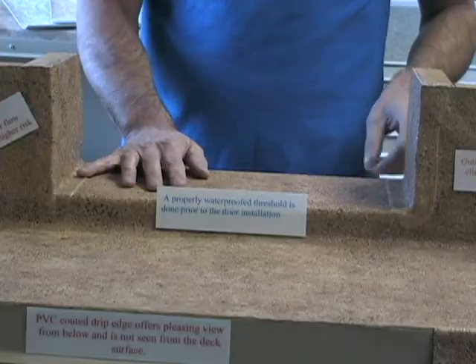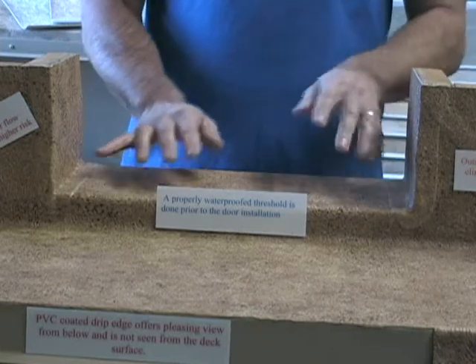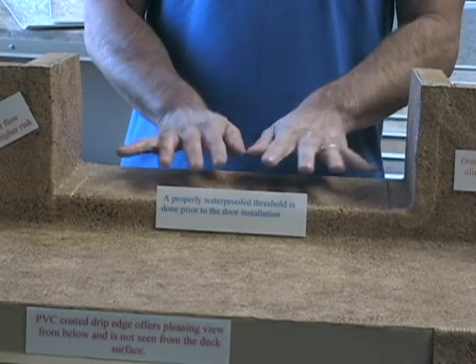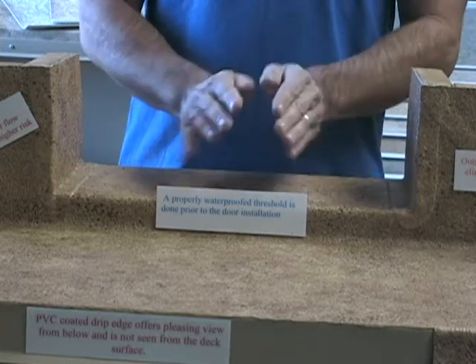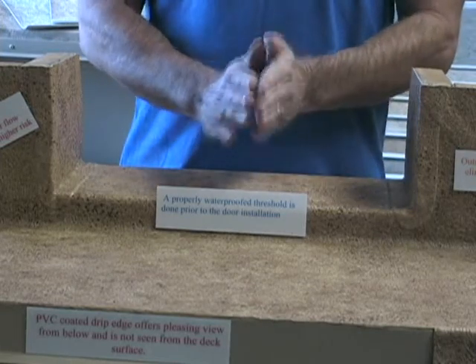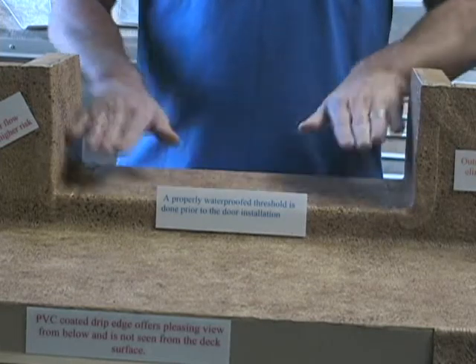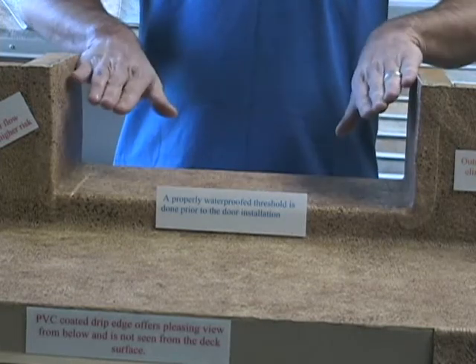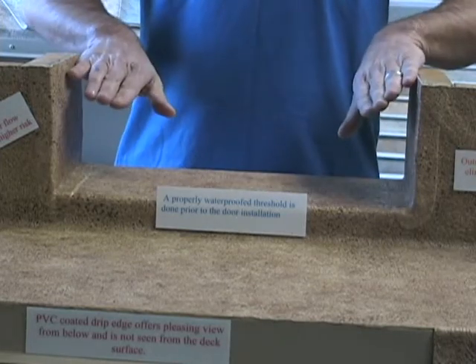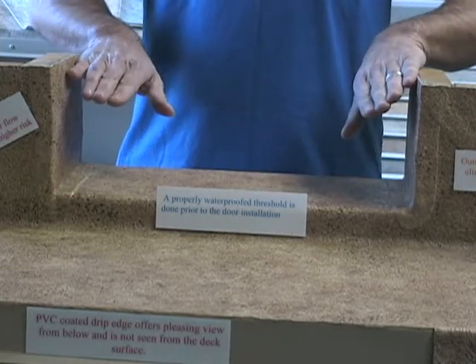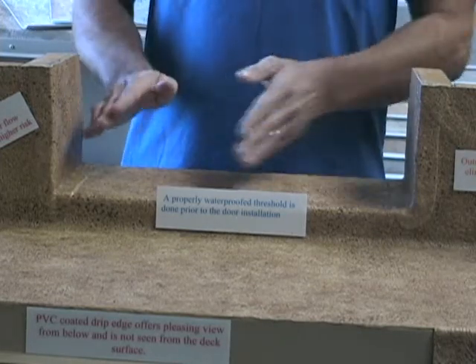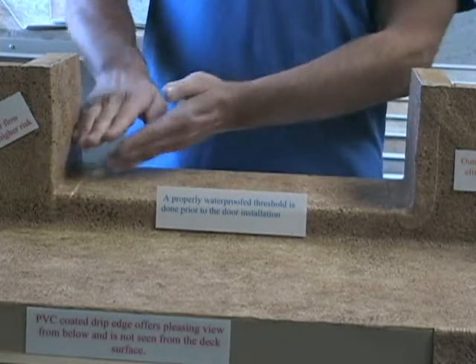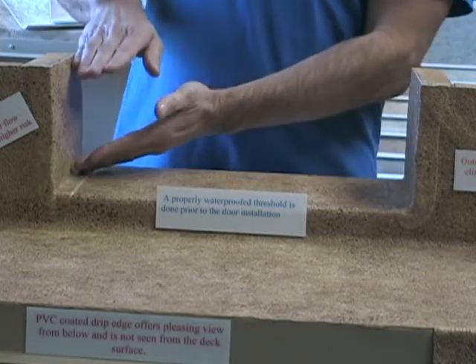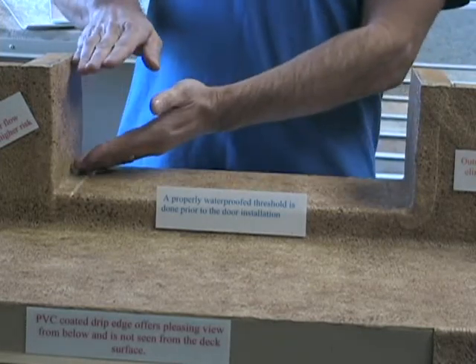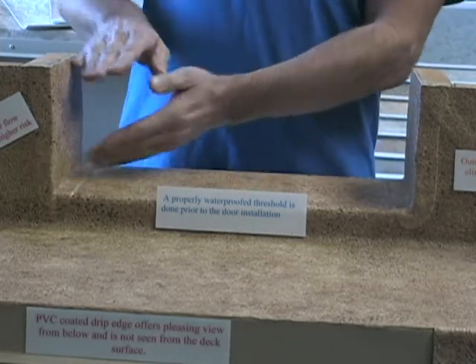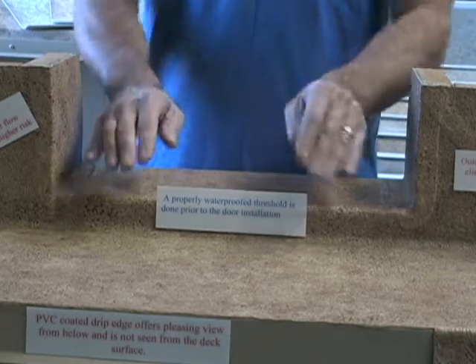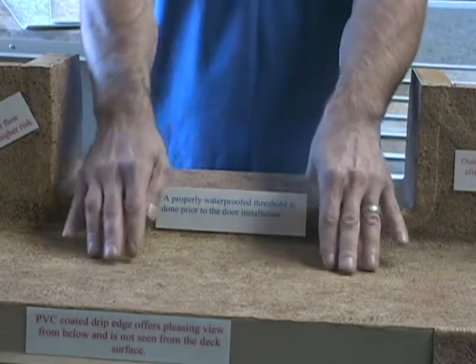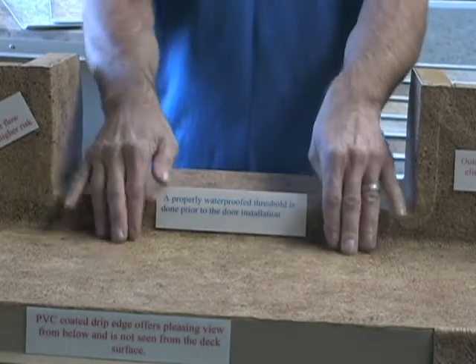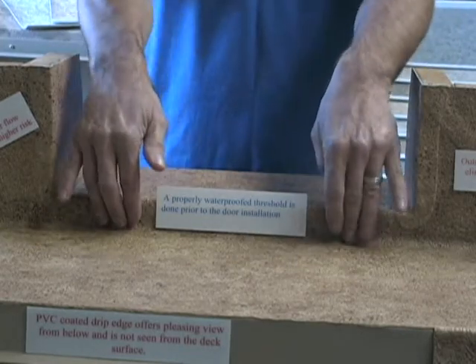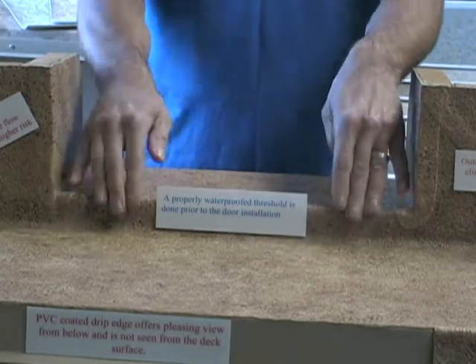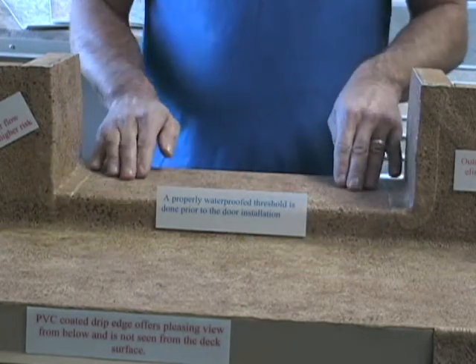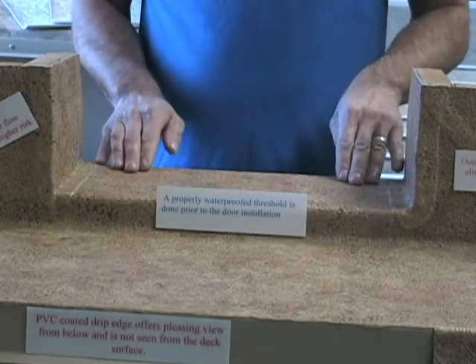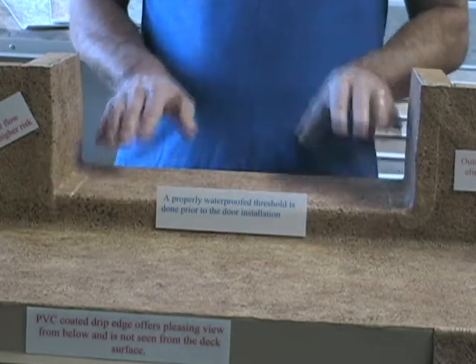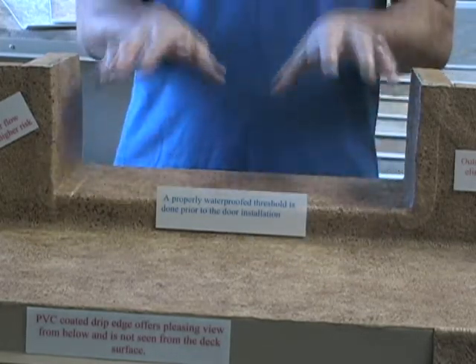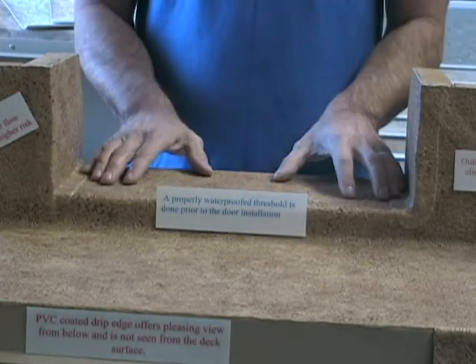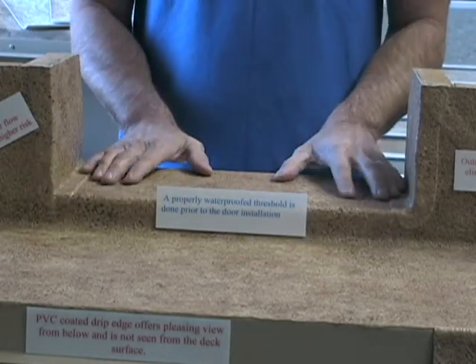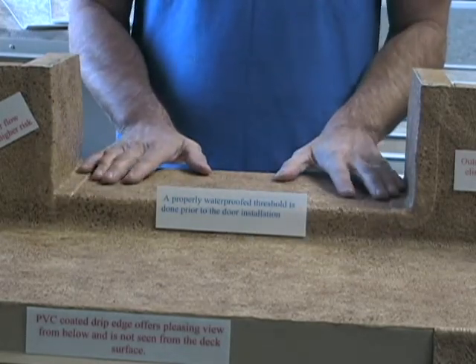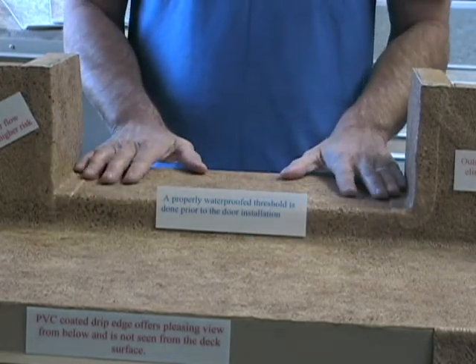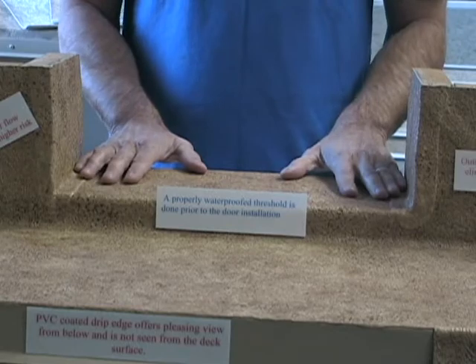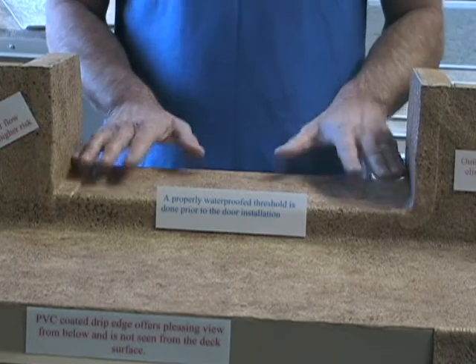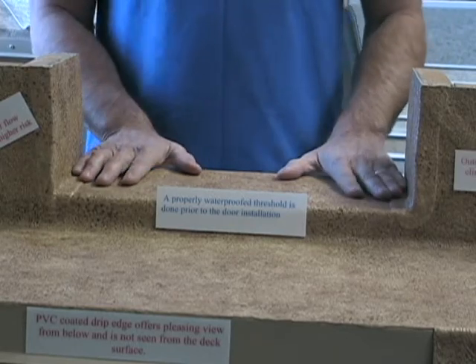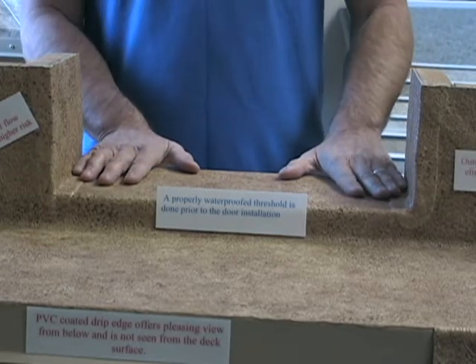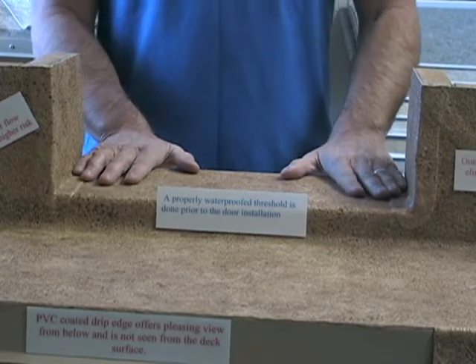With new construction, we want to completely wrap the threshold six inches up the walls and from the surface up and over so the door sits on the membrane itself, providing you with a water-tight finish.